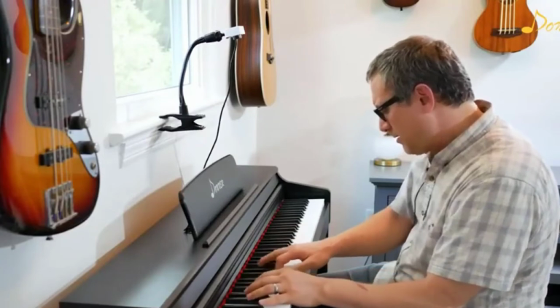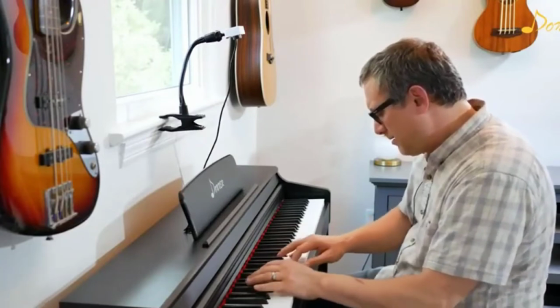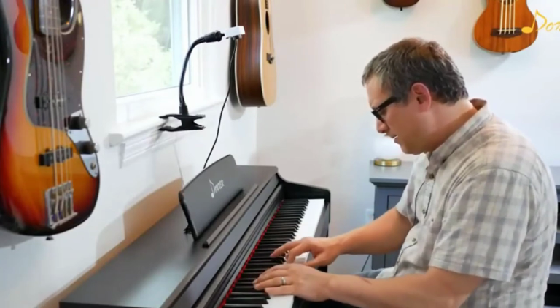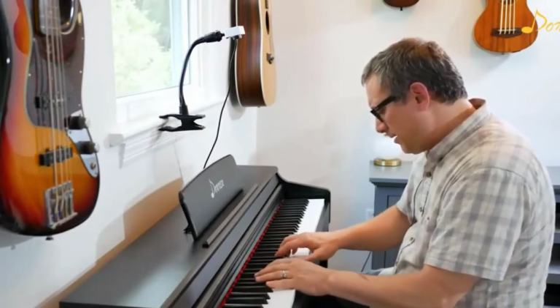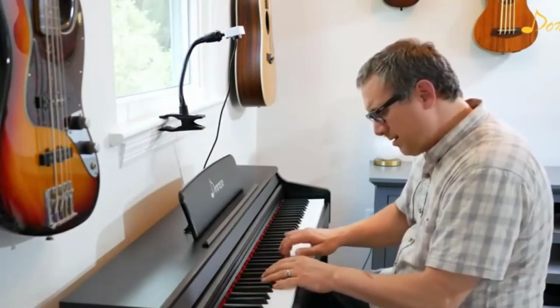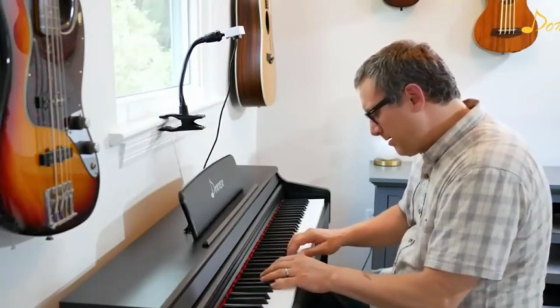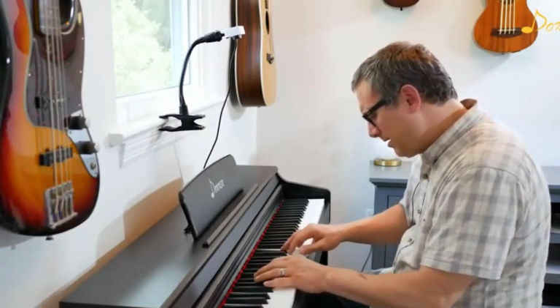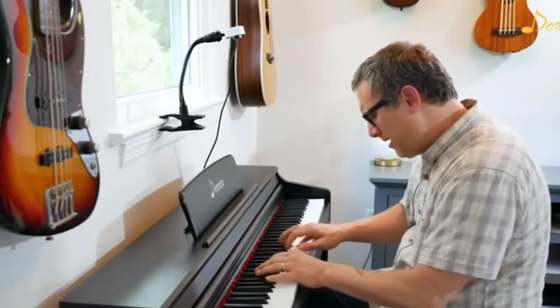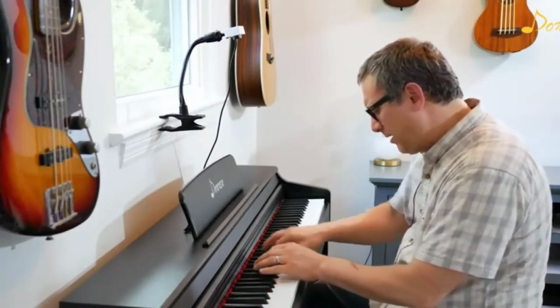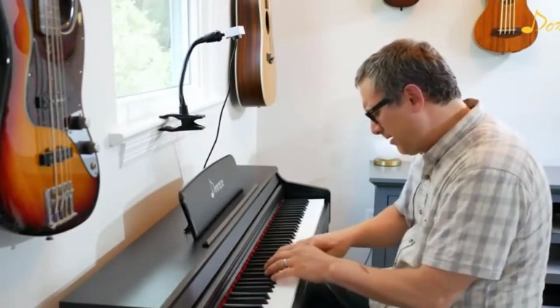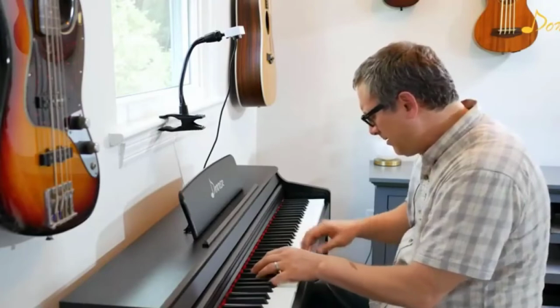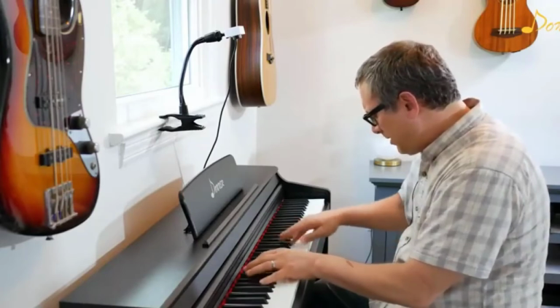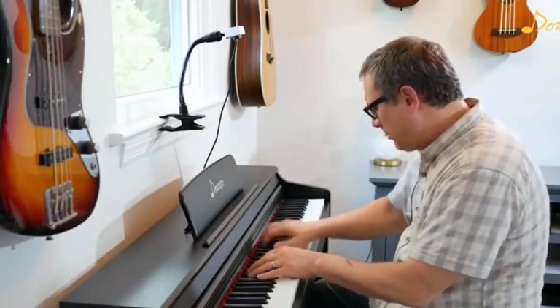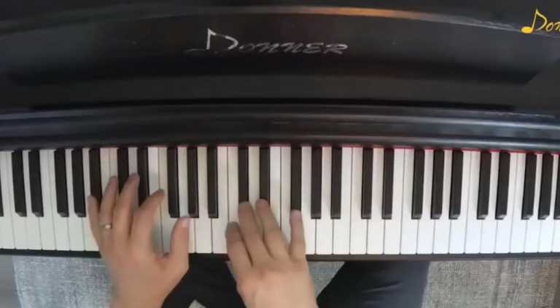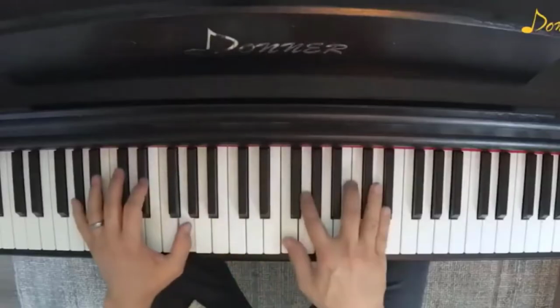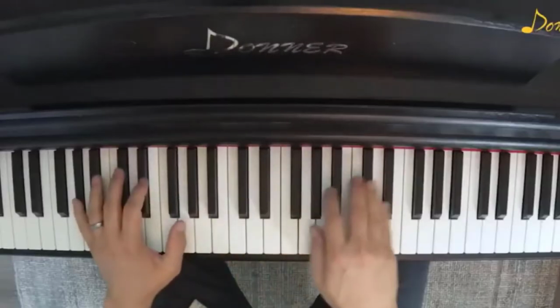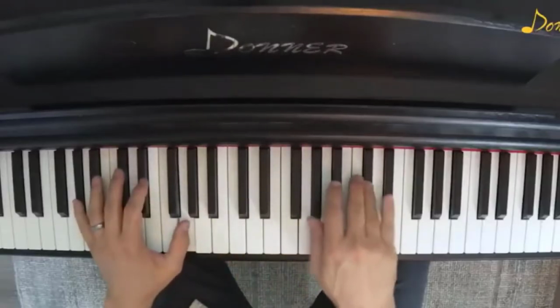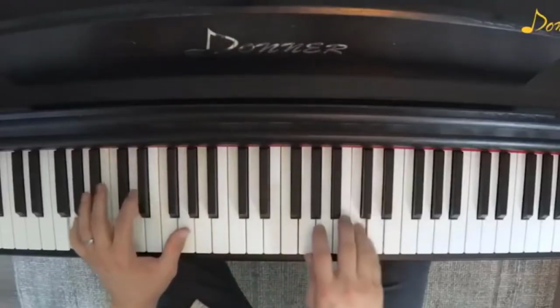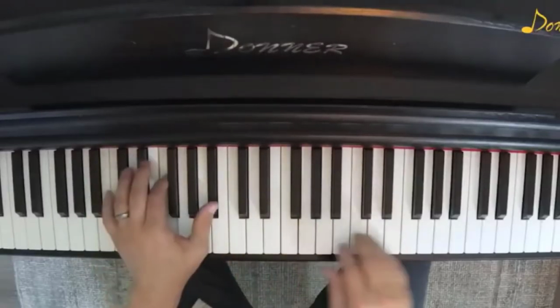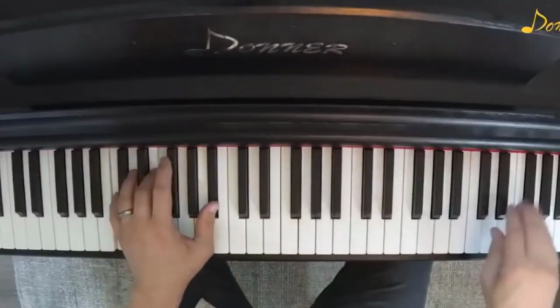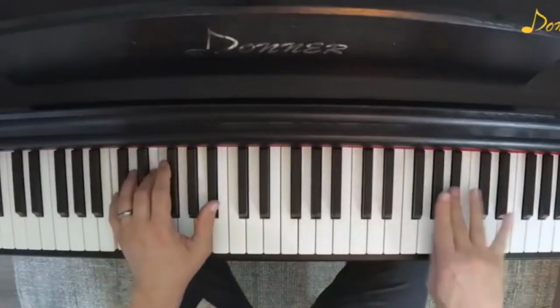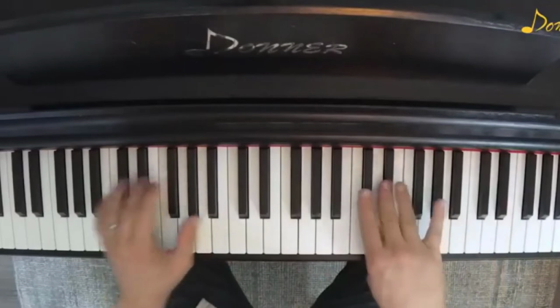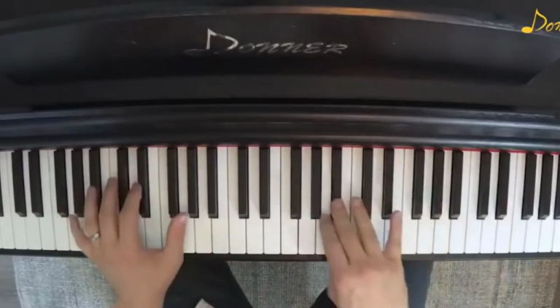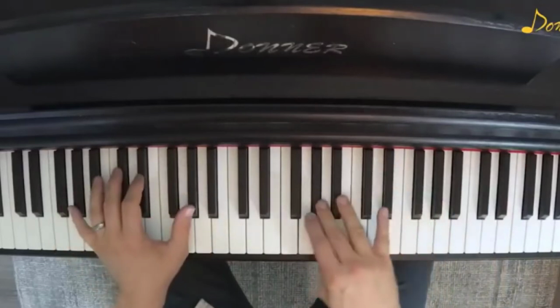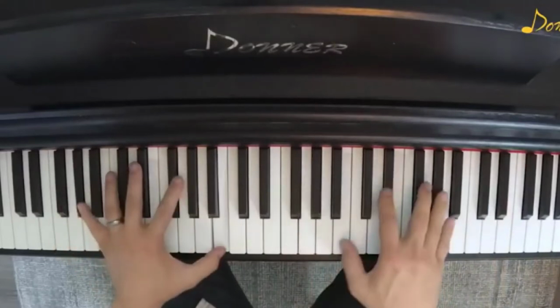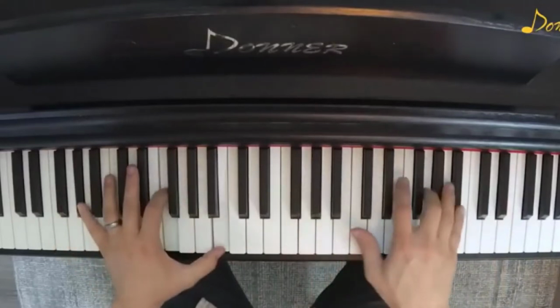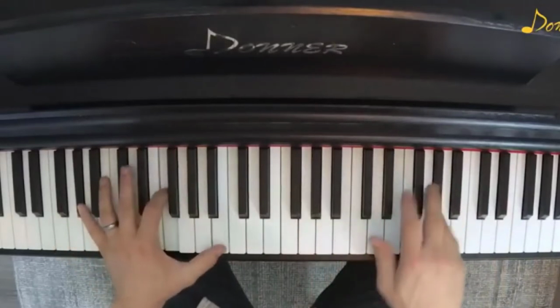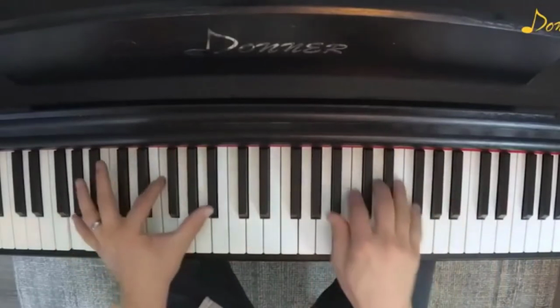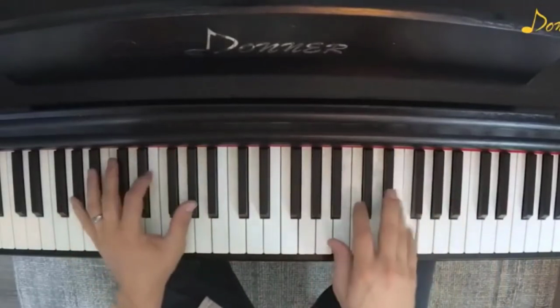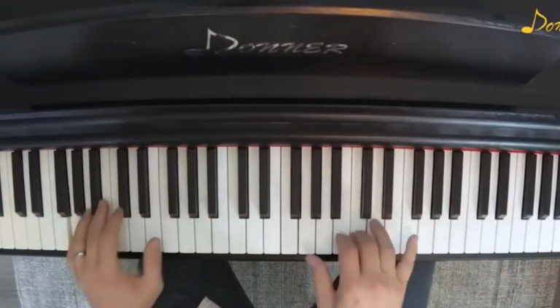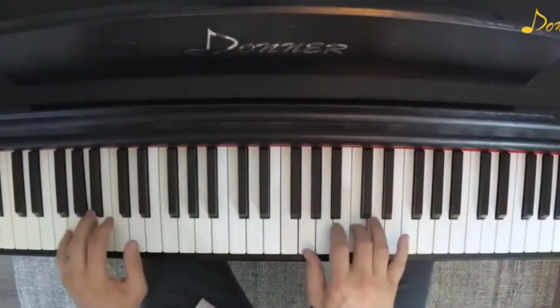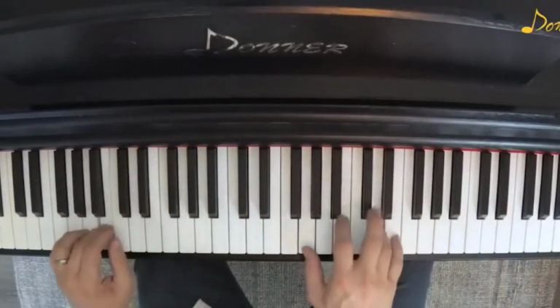The DDP-100 has MP3 functionality which enables it to play files from an external source. The body has a nice wooden finish that actually looks and feels like a nice musical instrument in the space. Realistically, we cannot compare its sound to that of Yamaha's sampling of the CFX Concert Grand.